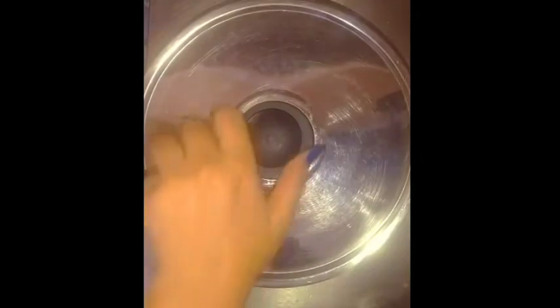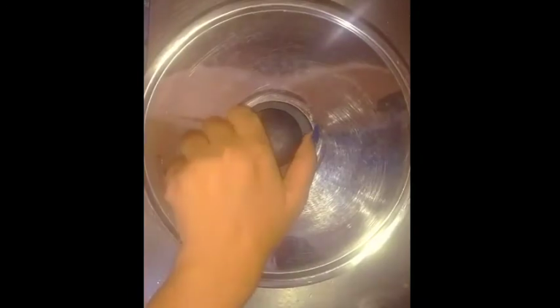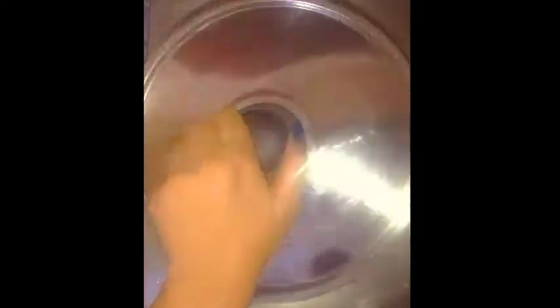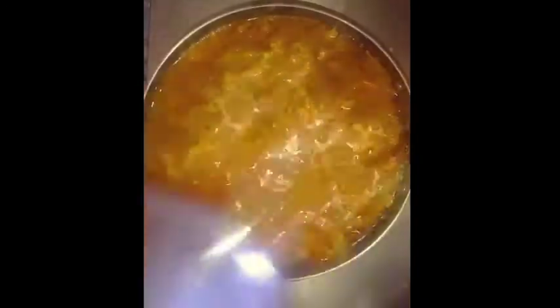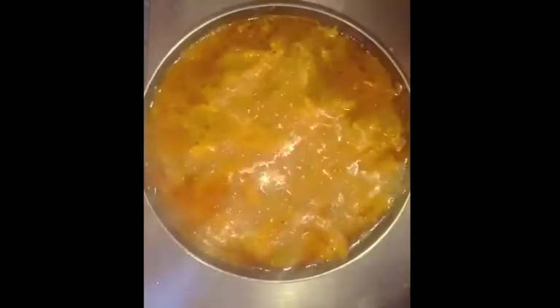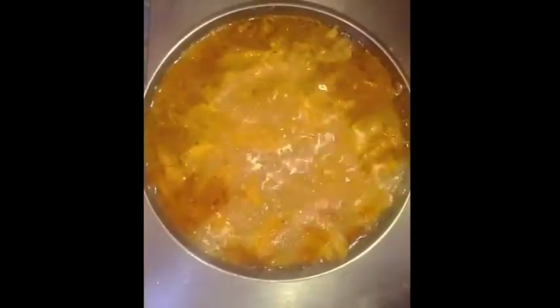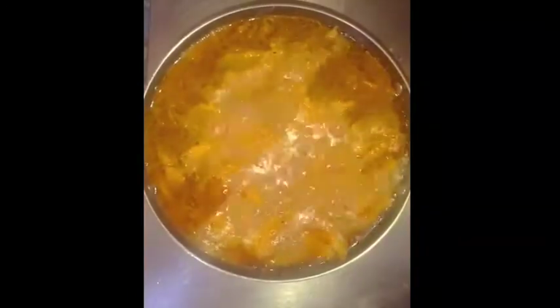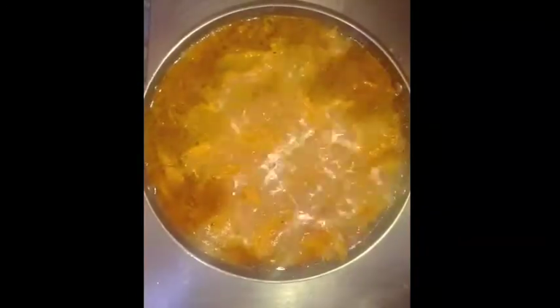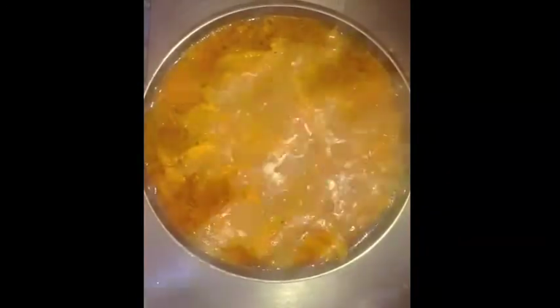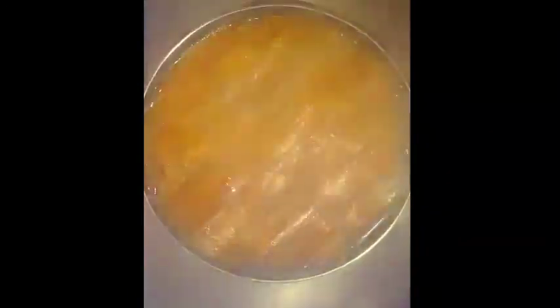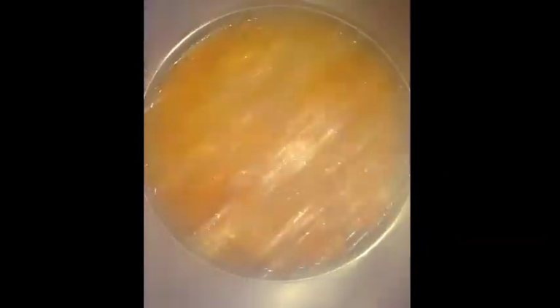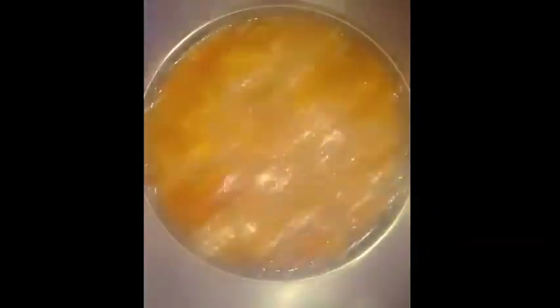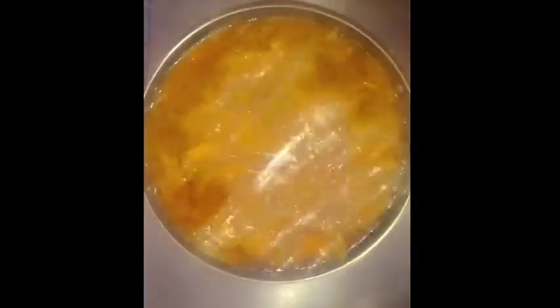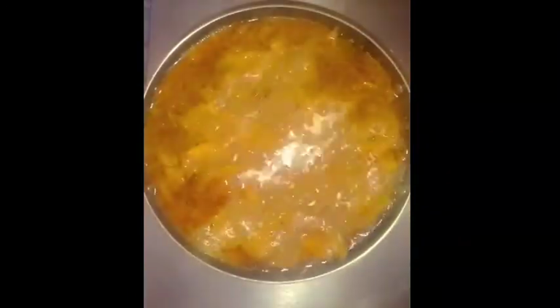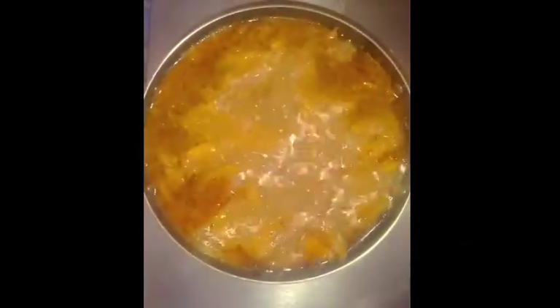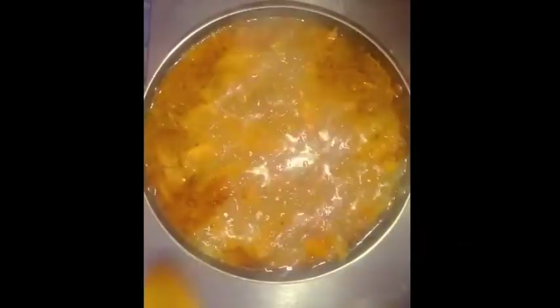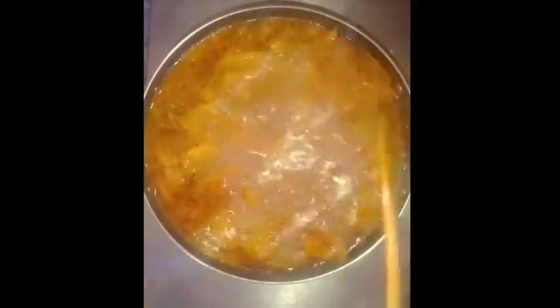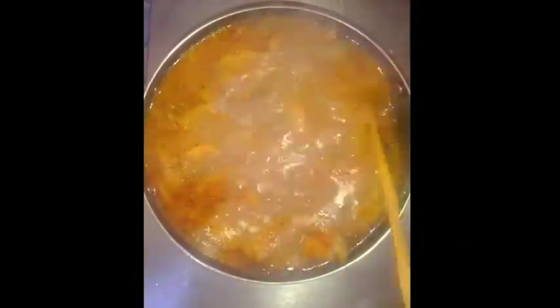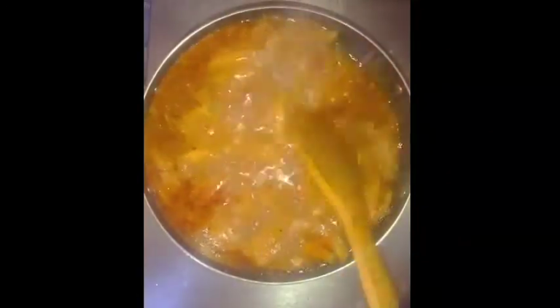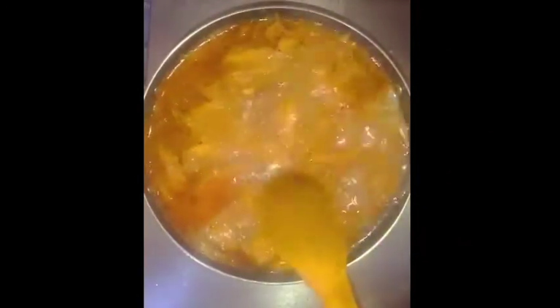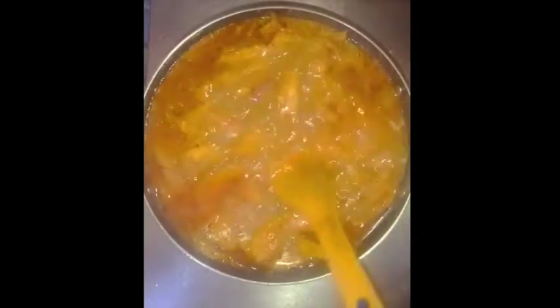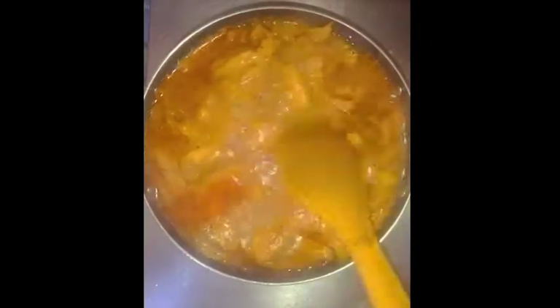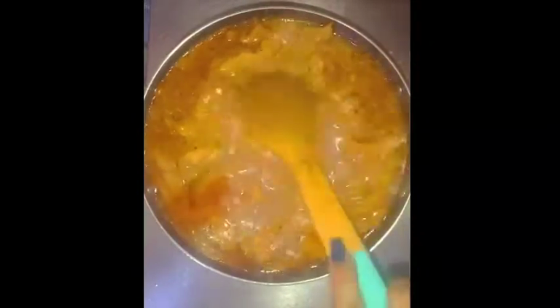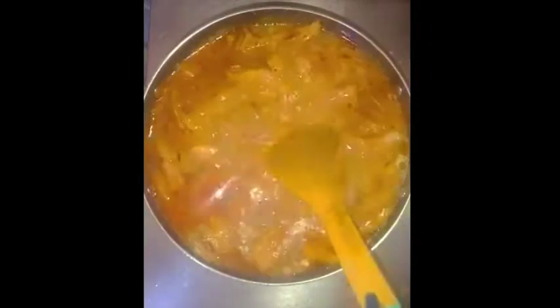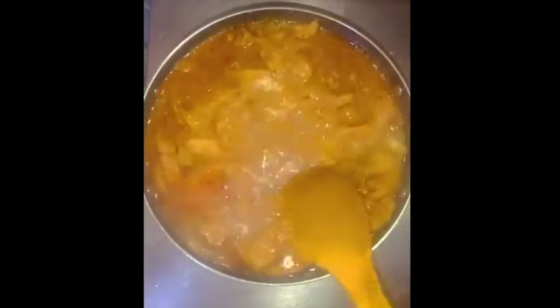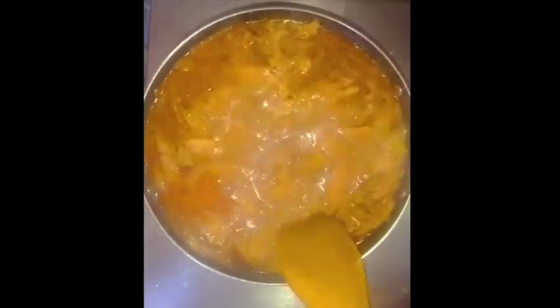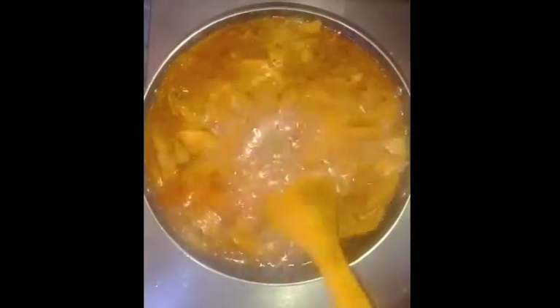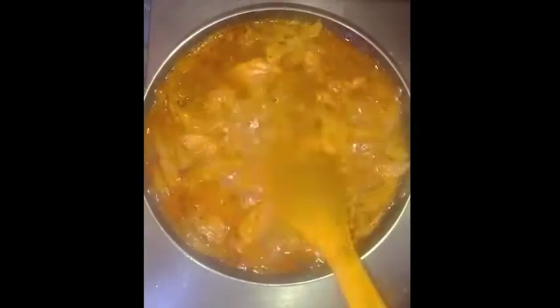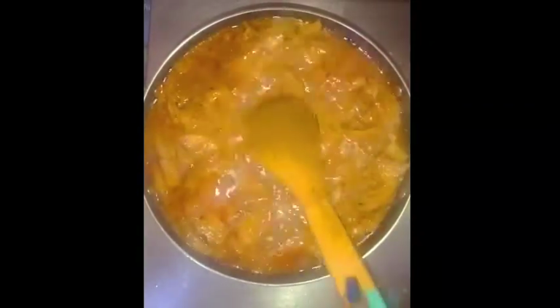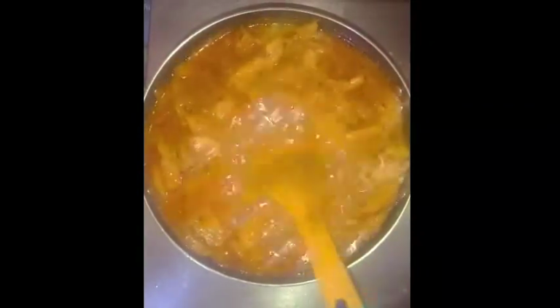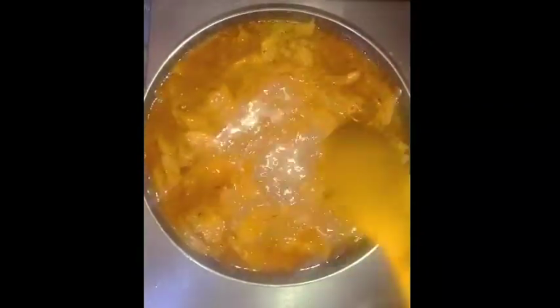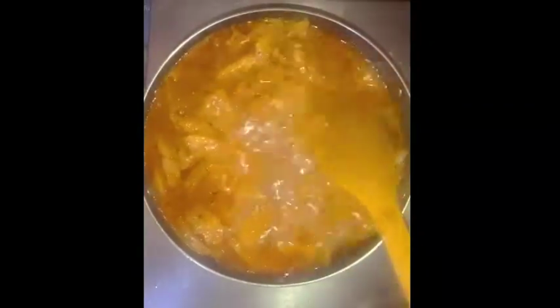After 10 to 15 minutes, open the lid and garnish with some curry leaves. Cover the lid again and let it cook for one to two minutes.